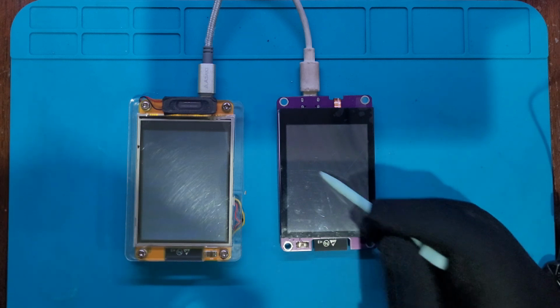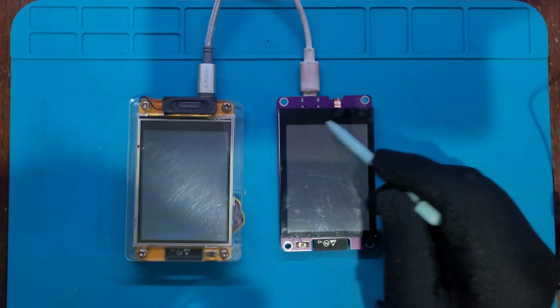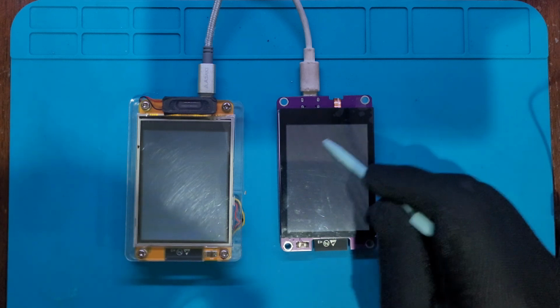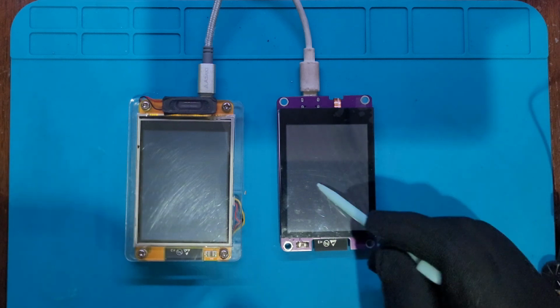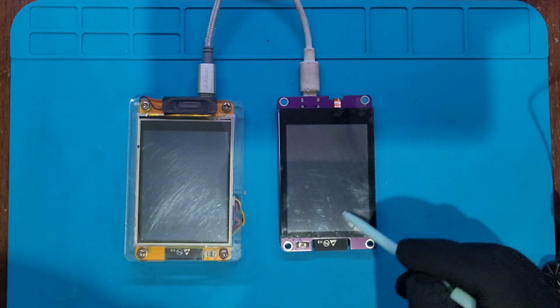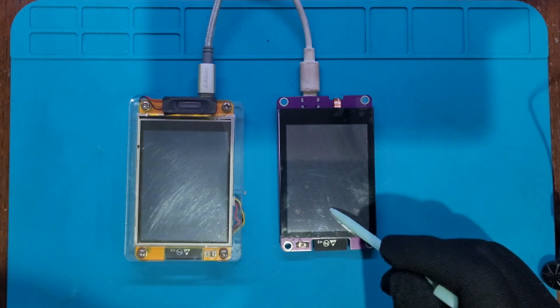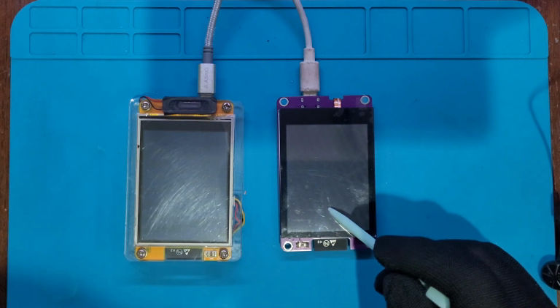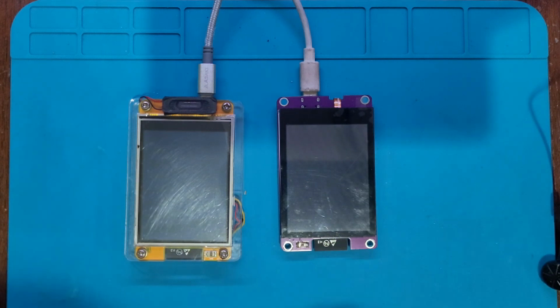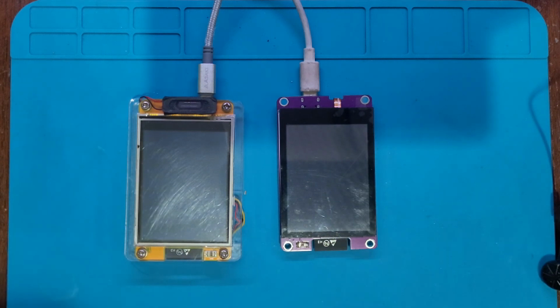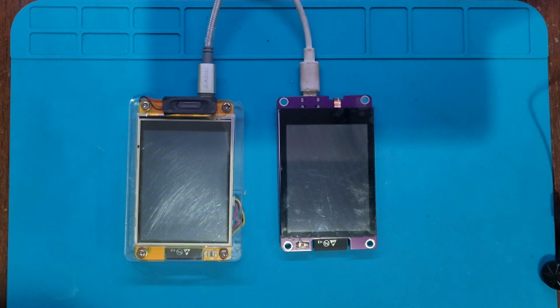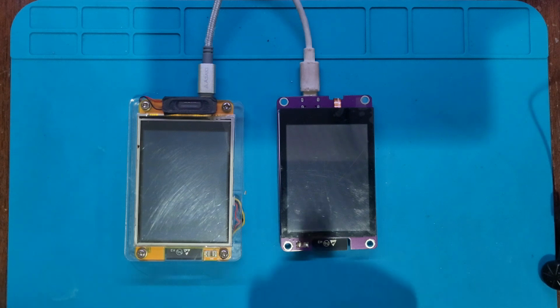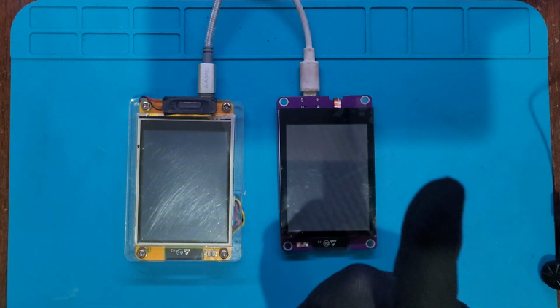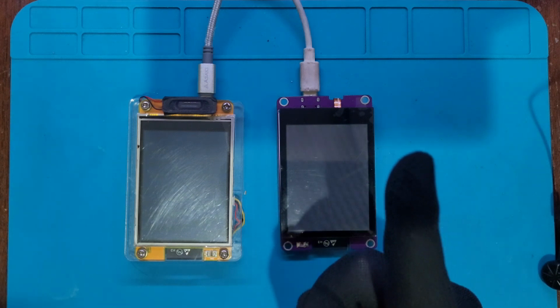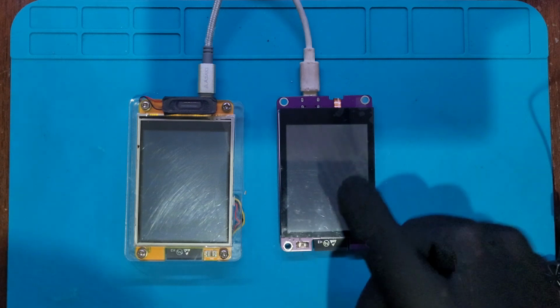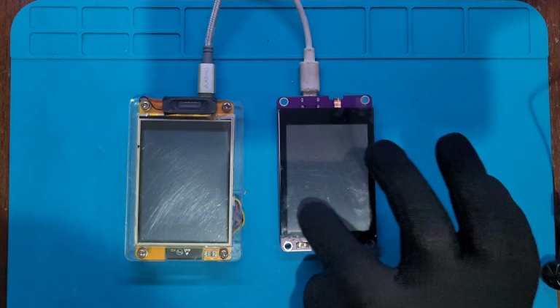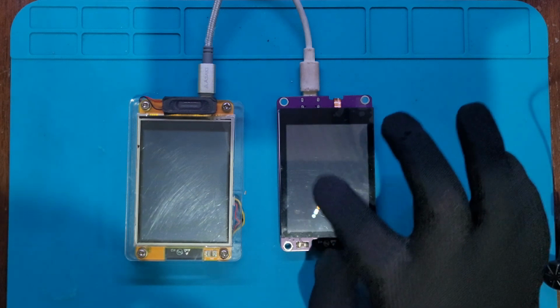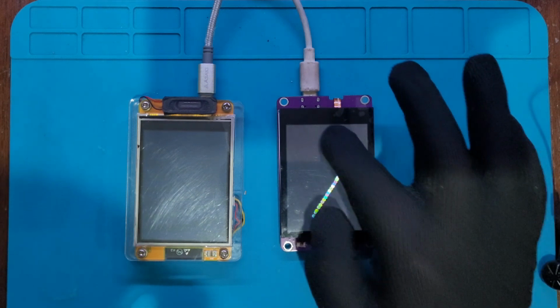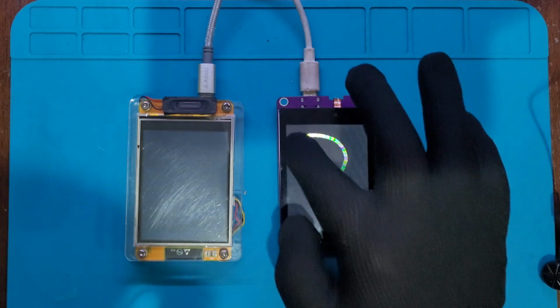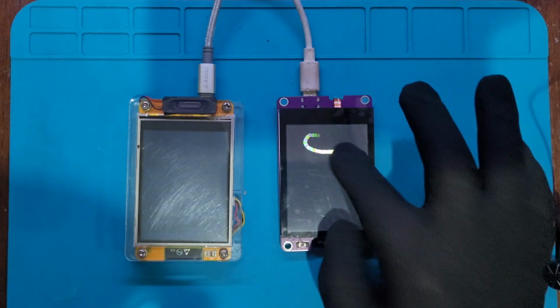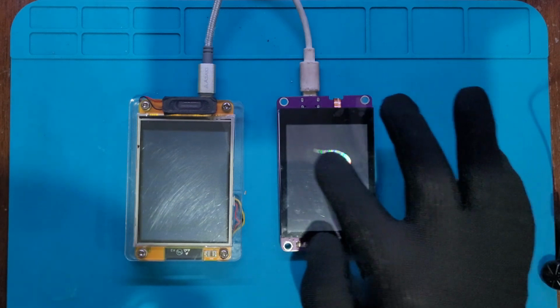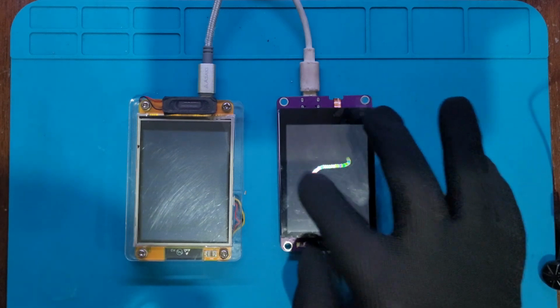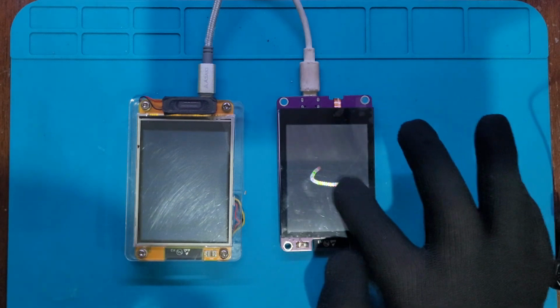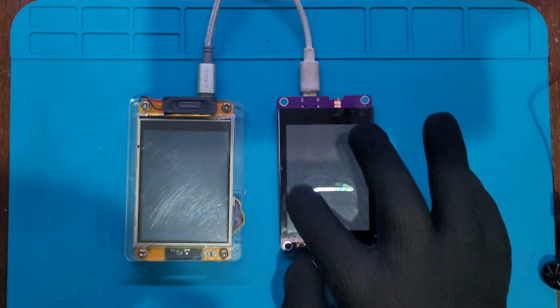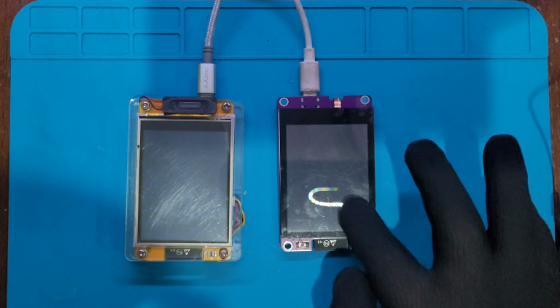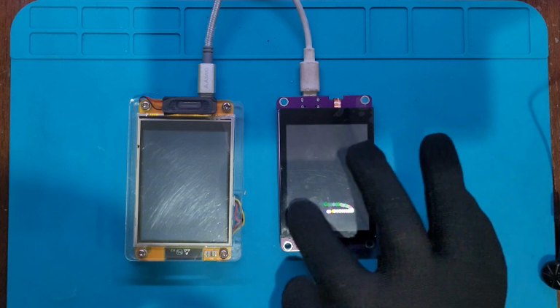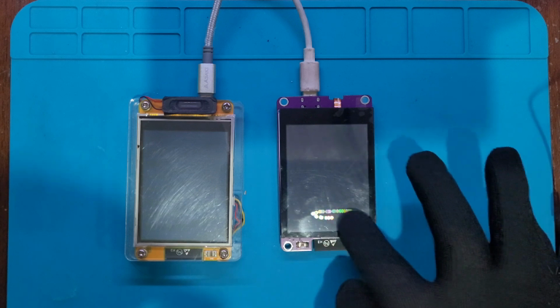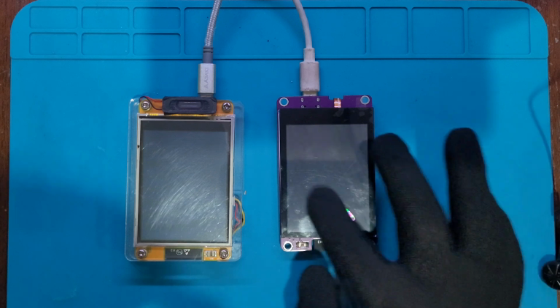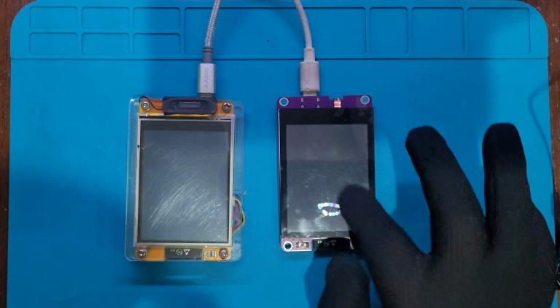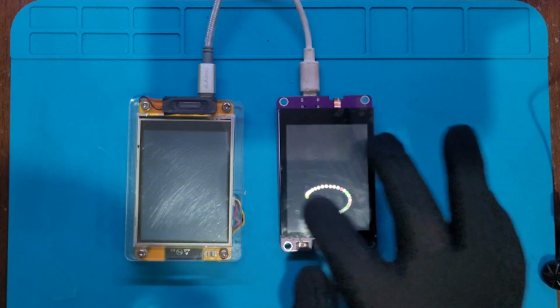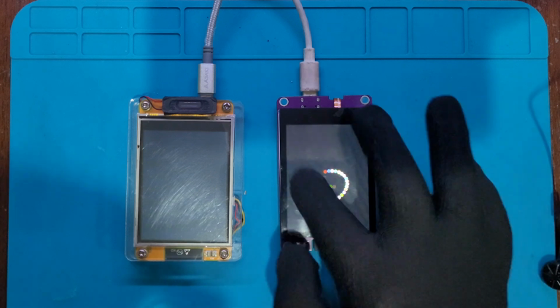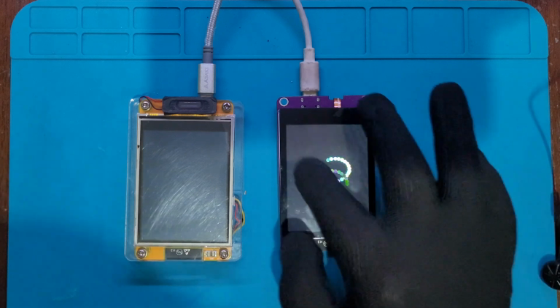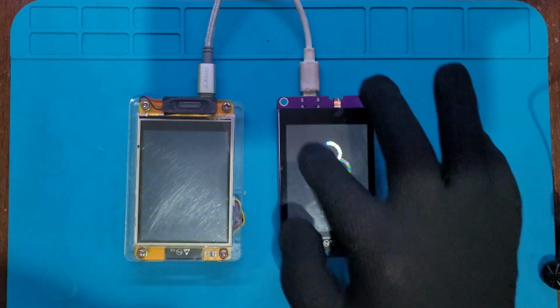A stylus on capacitive does nothing — it needs a finger or conductive touch. With my finger, it draws smoothly, no pressure needed, just like a phone.